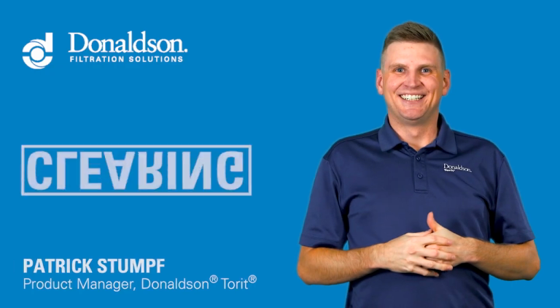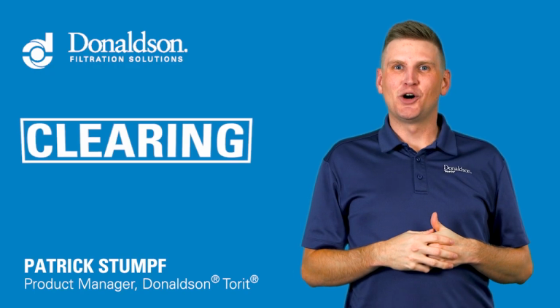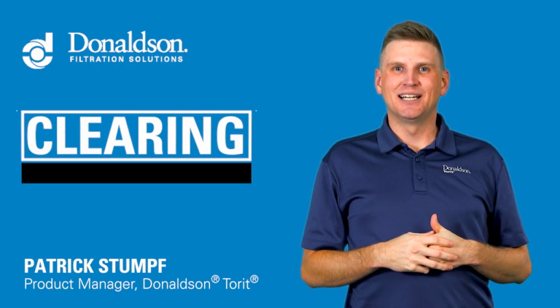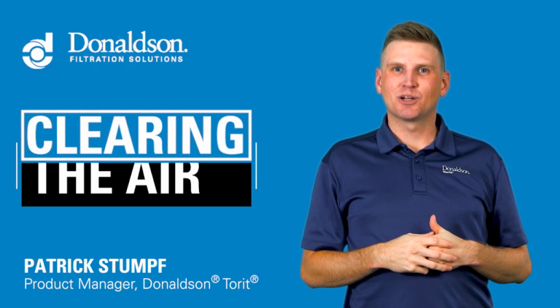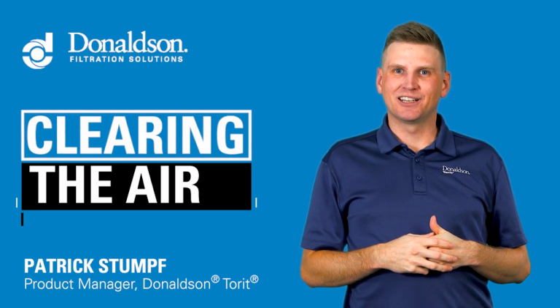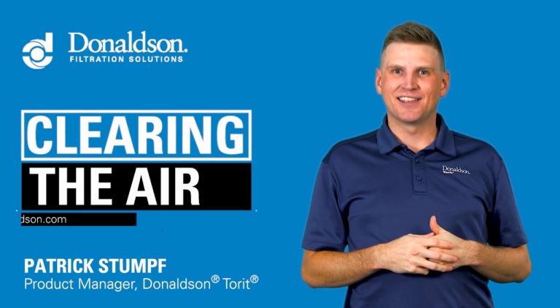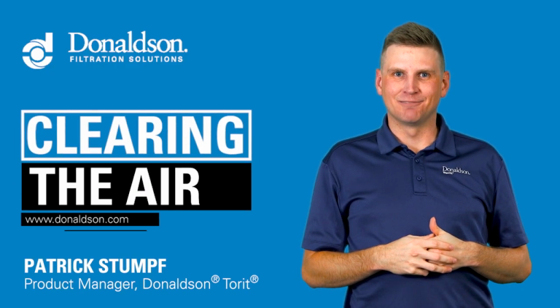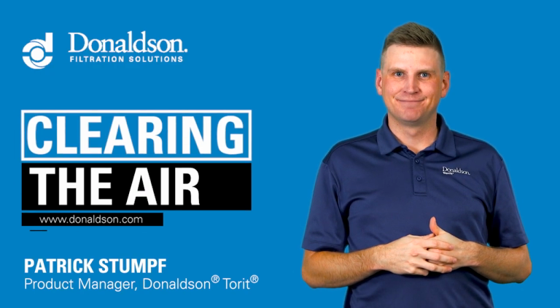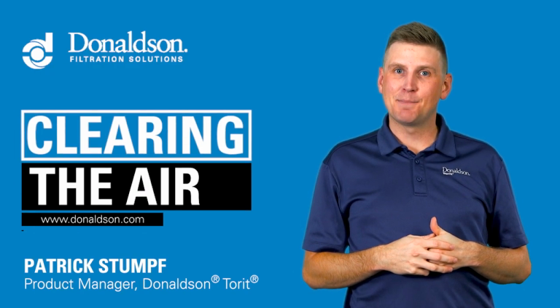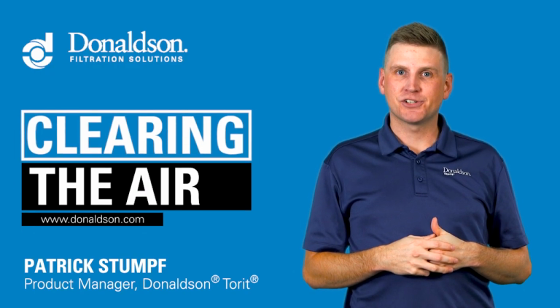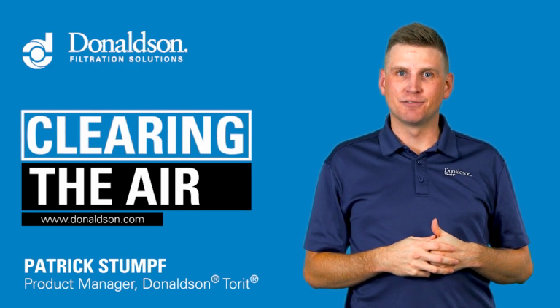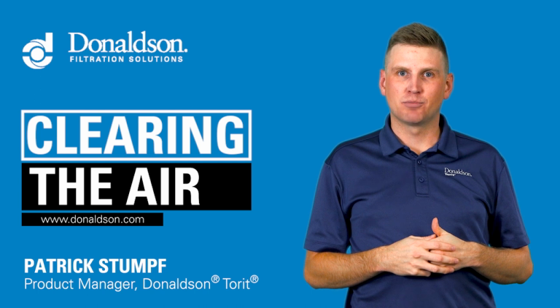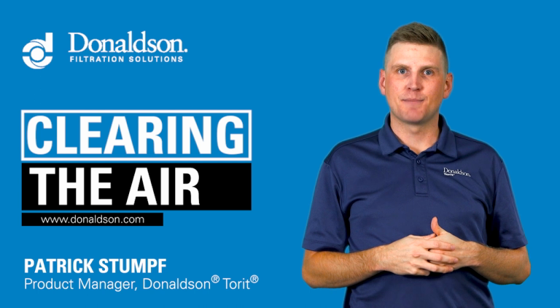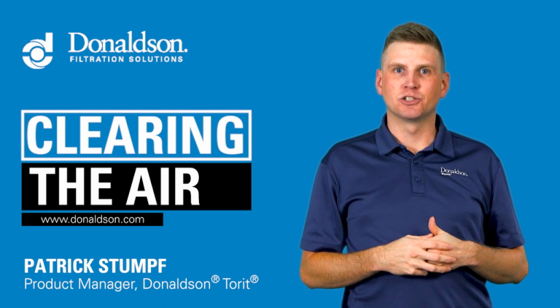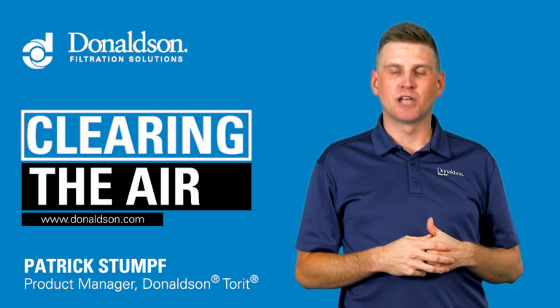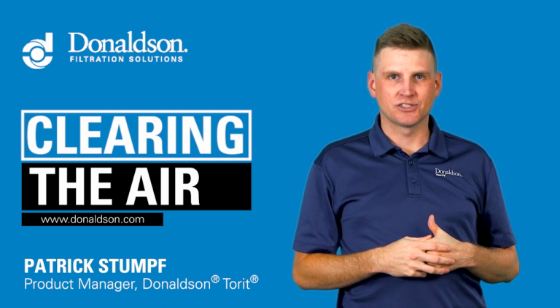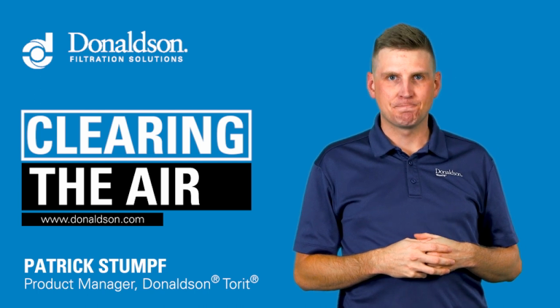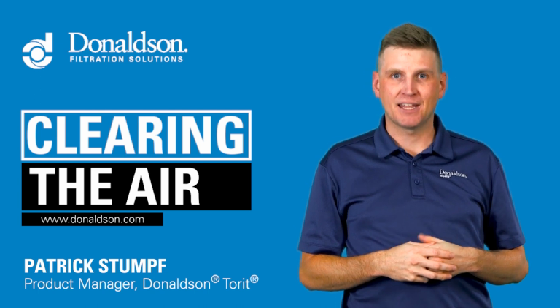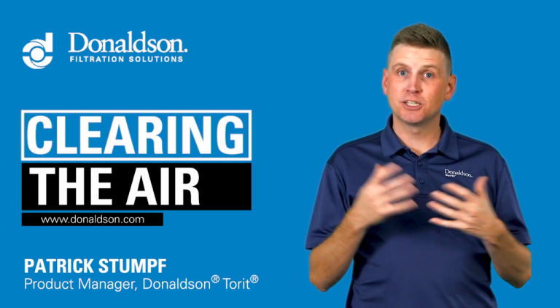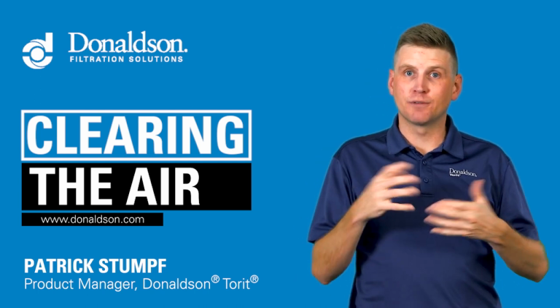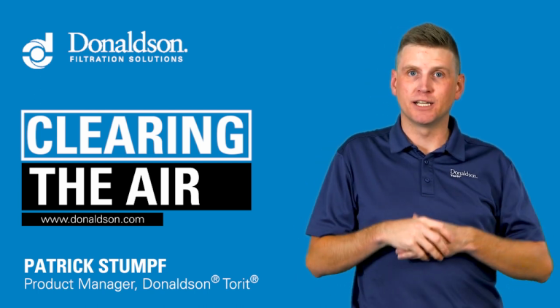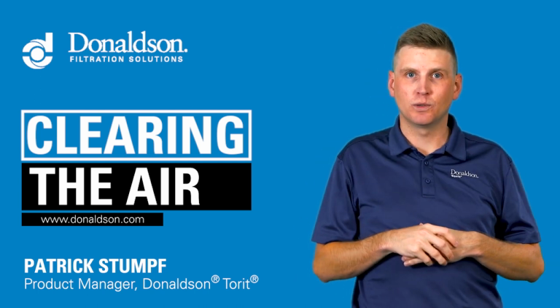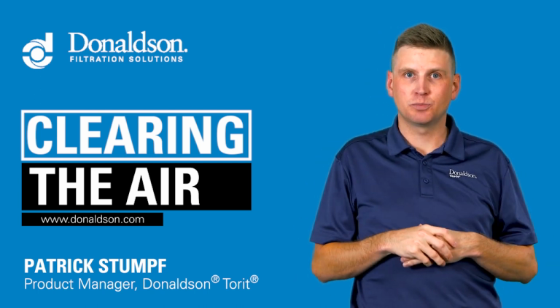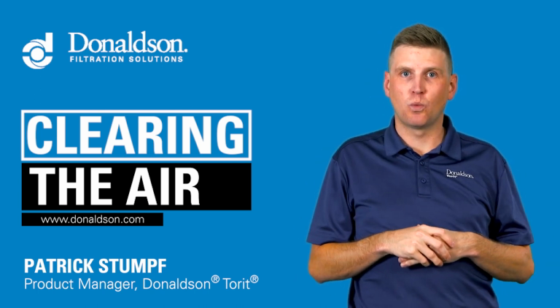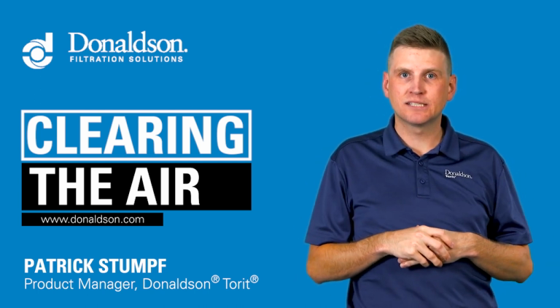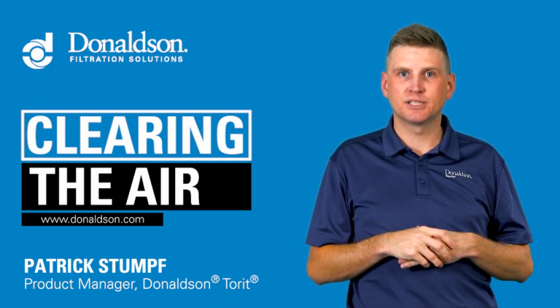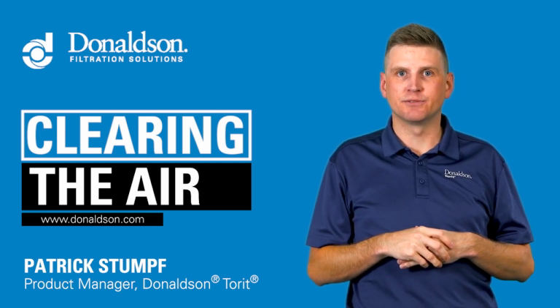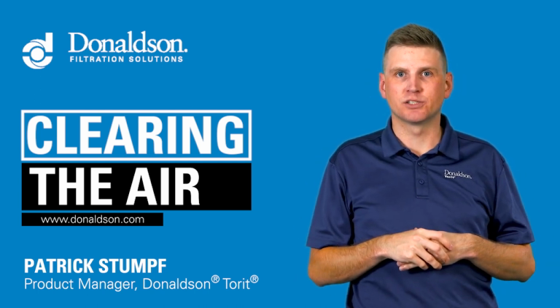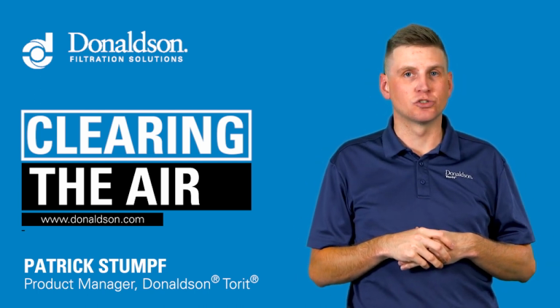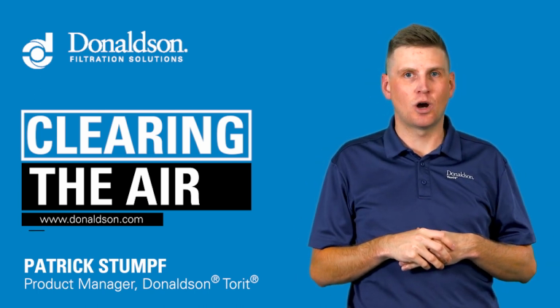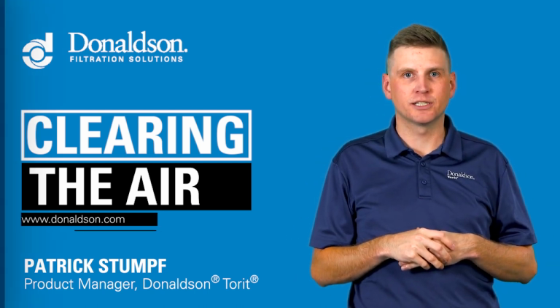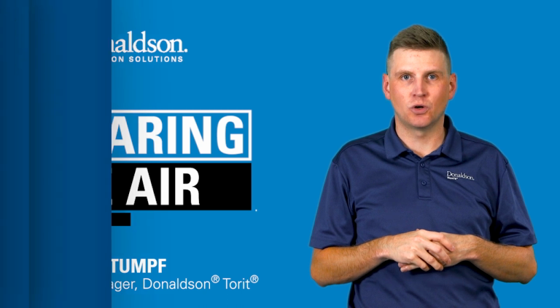Hello and welcome to Clearing the Air. I'm Patrick Stumpf, Product Manager for Donaldson. In this short video, we'll explore why some types of dust are so hard to control.